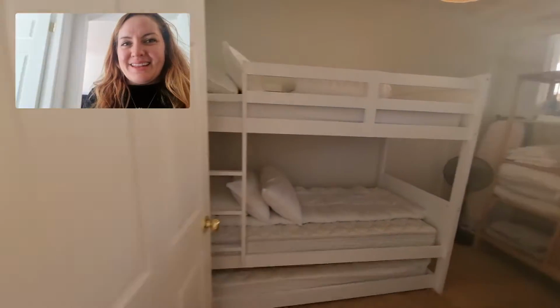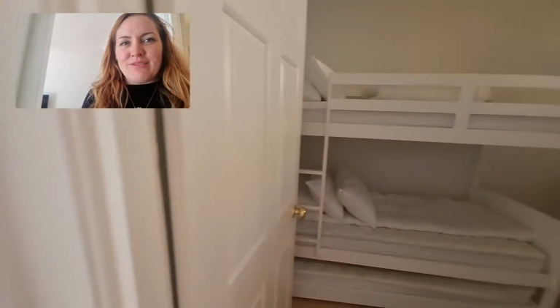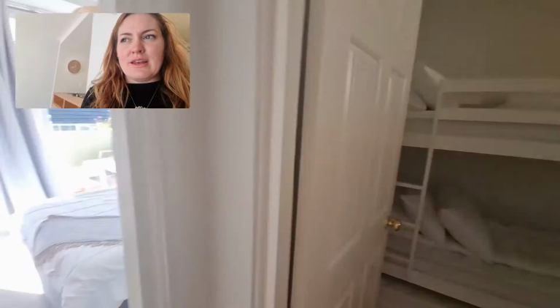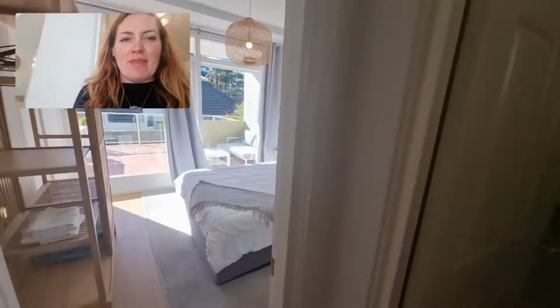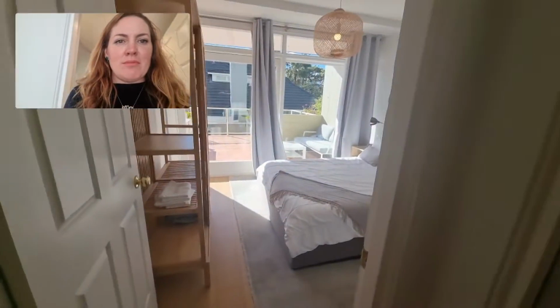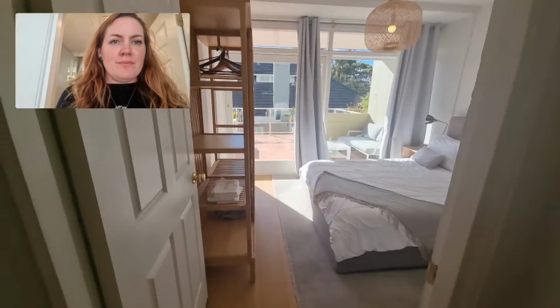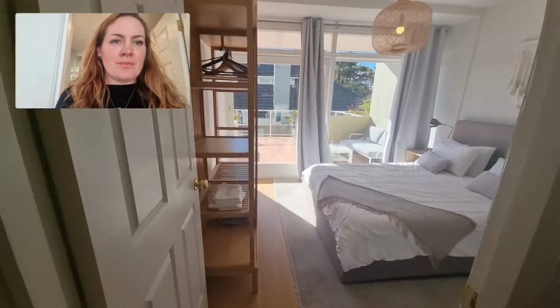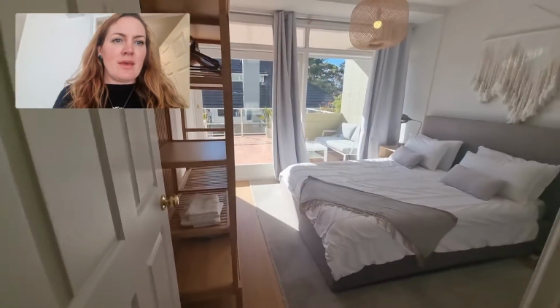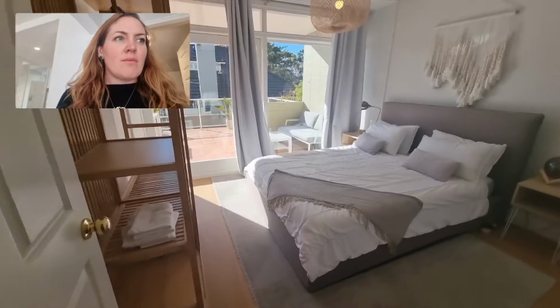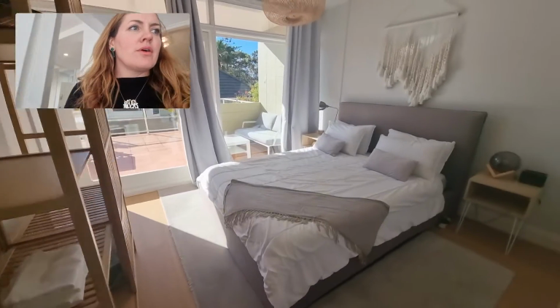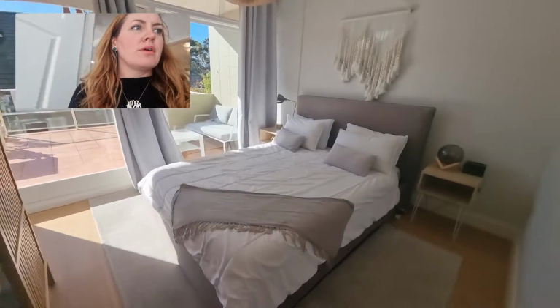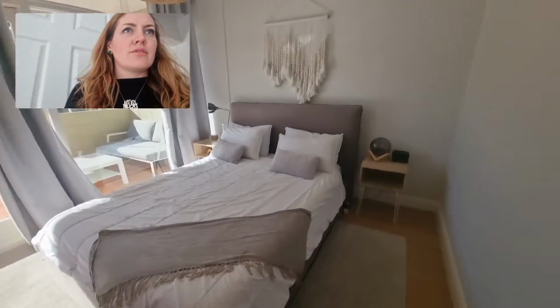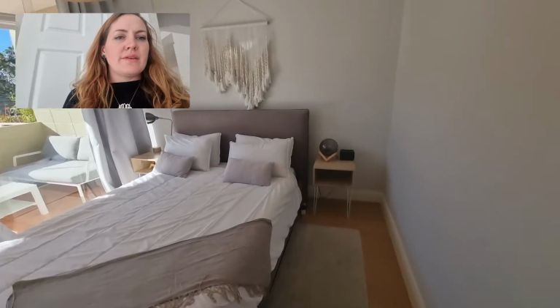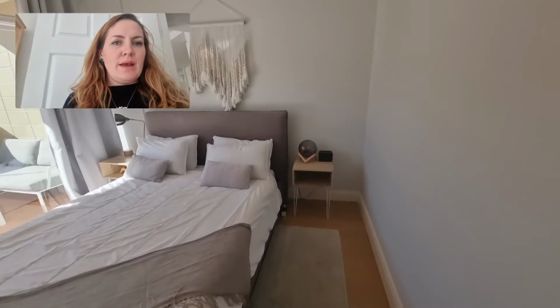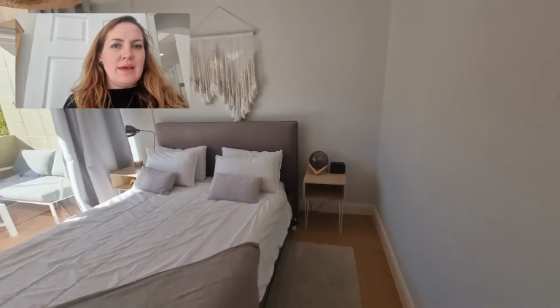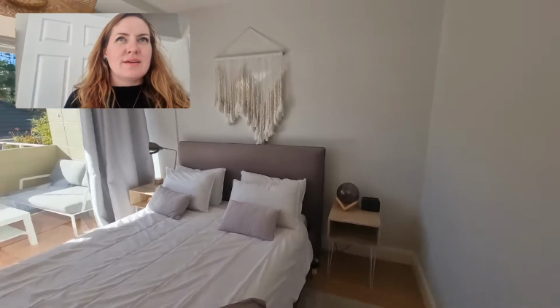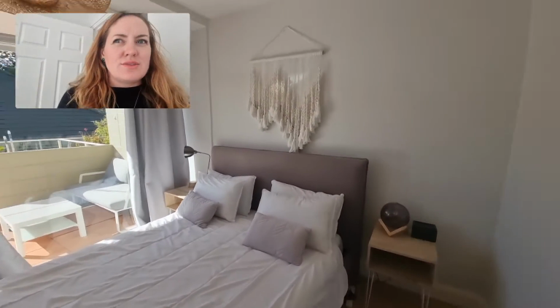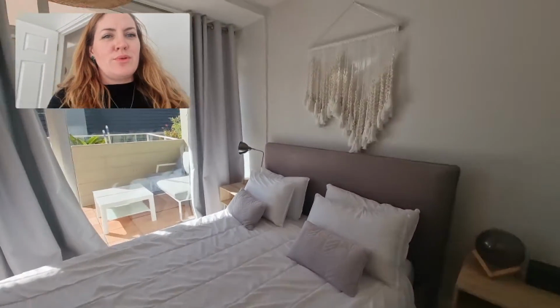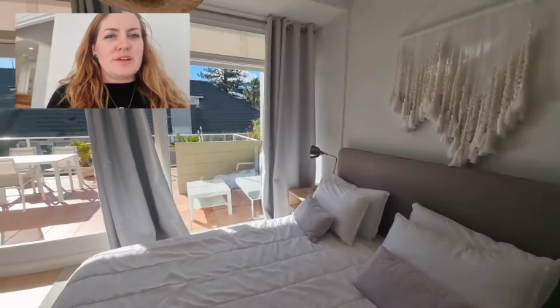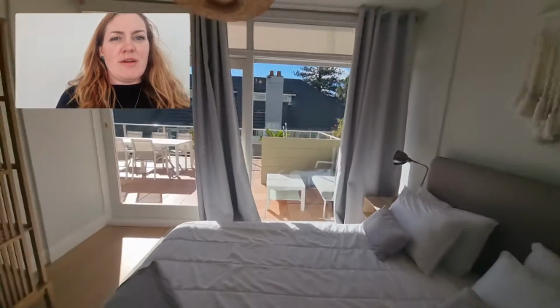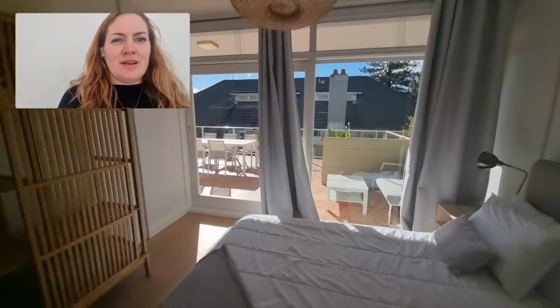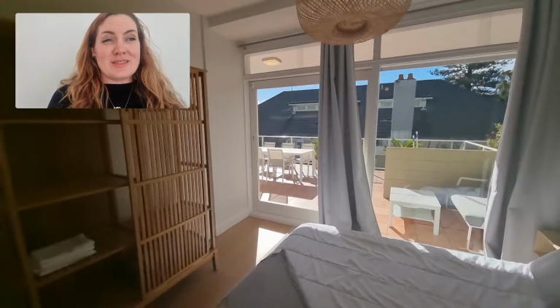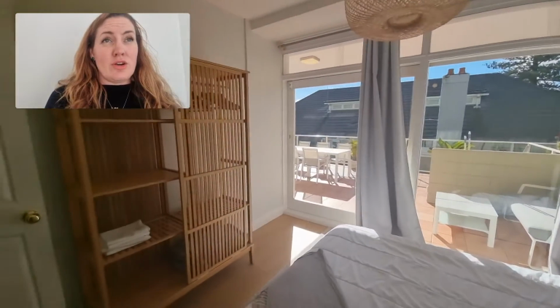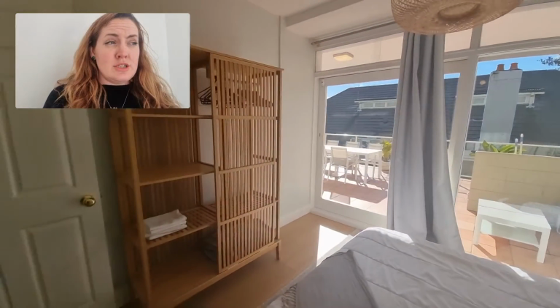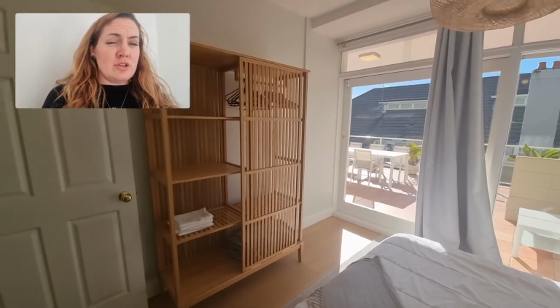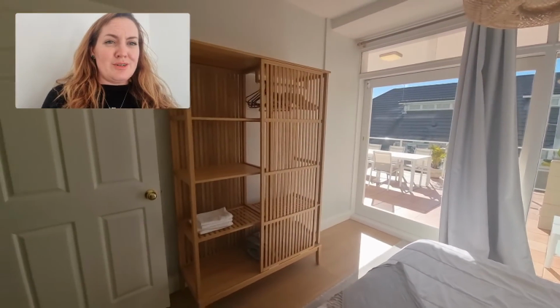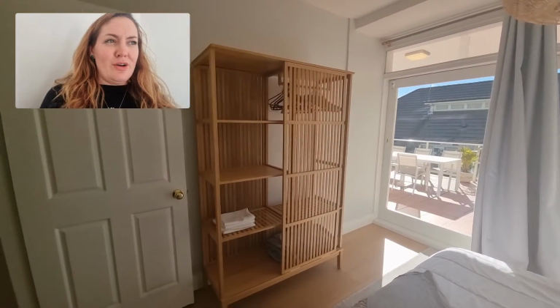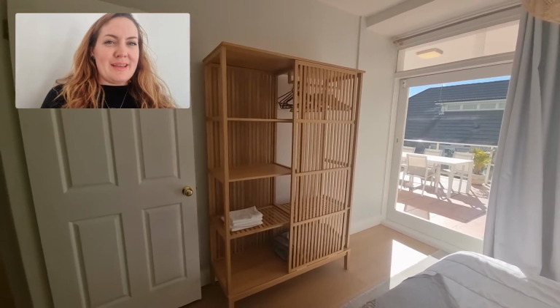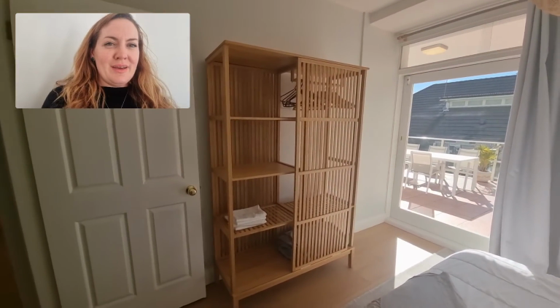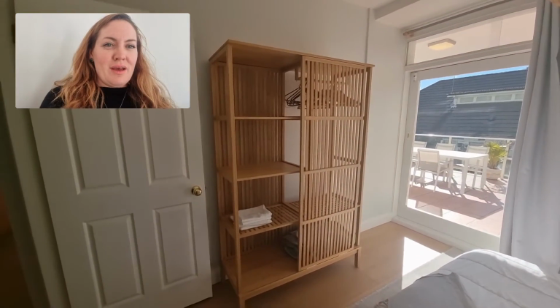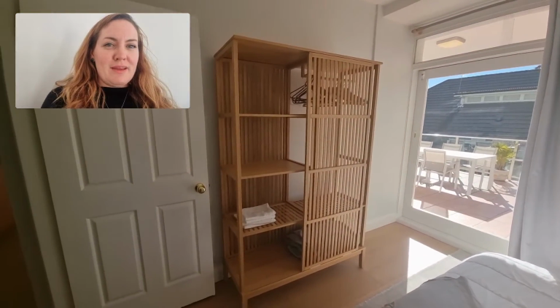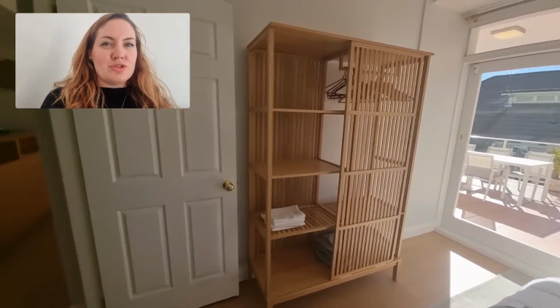Let's have a look now at the main bedroom. There we go — it's a queen size bed, really beautifully decorated. You can enter onto the large patio just there, and there's the wardrobe.